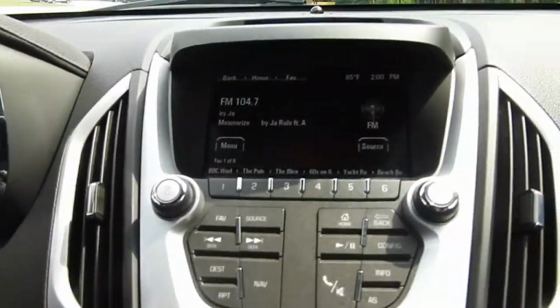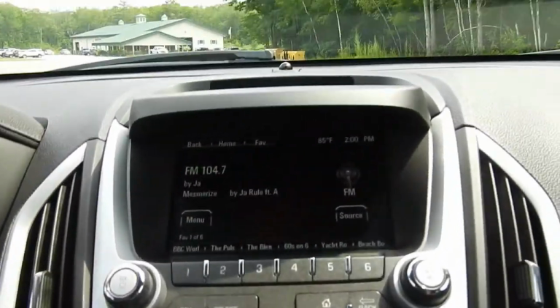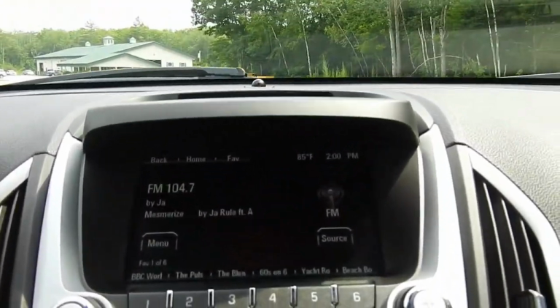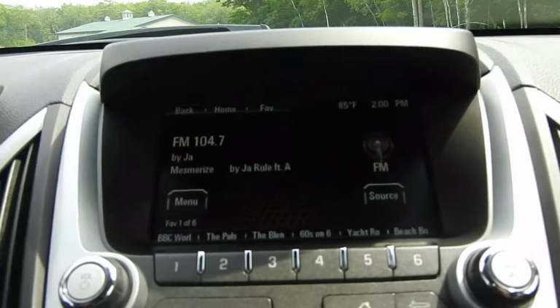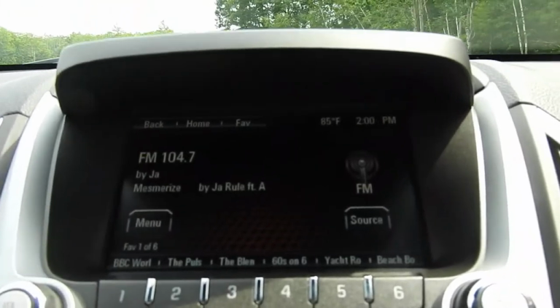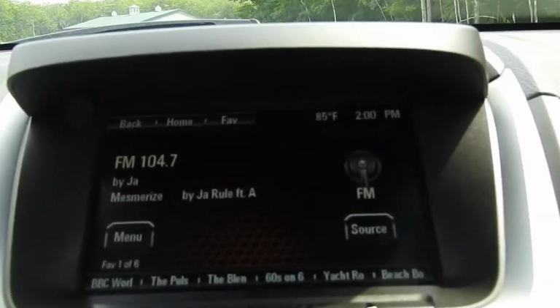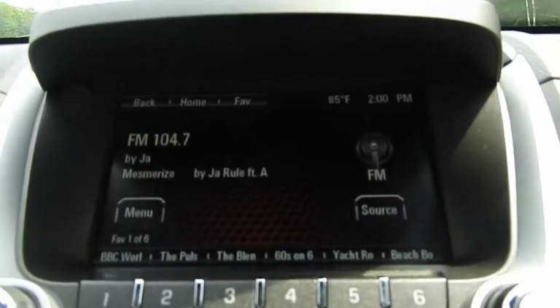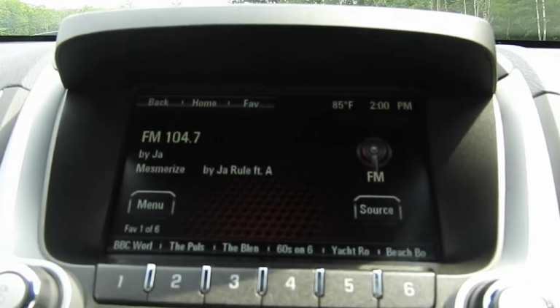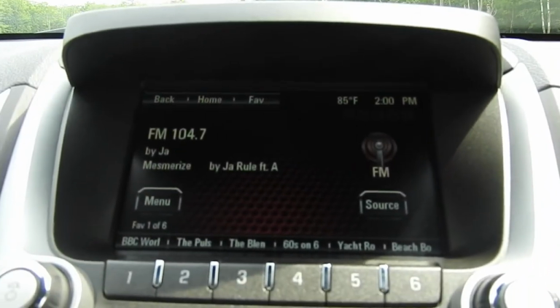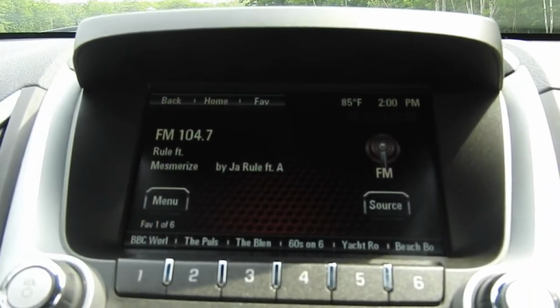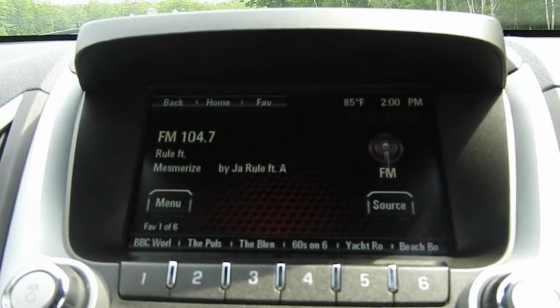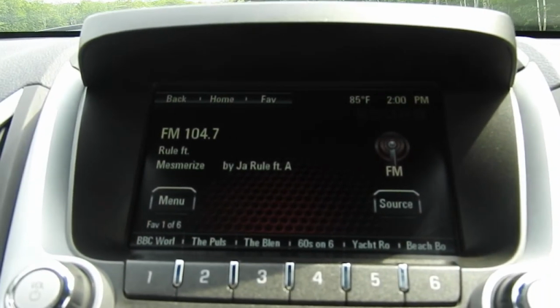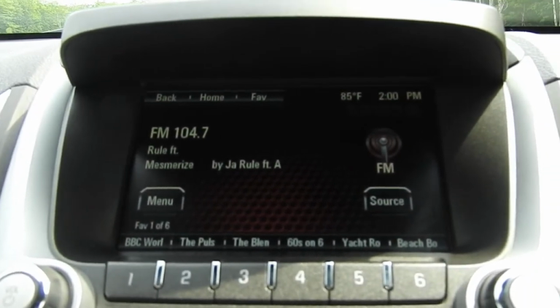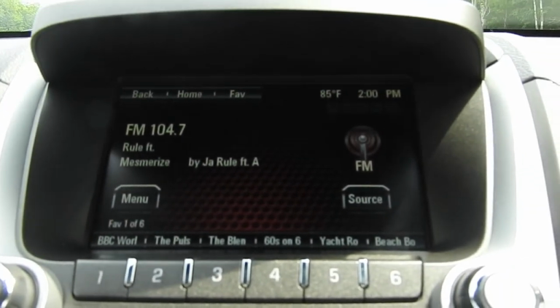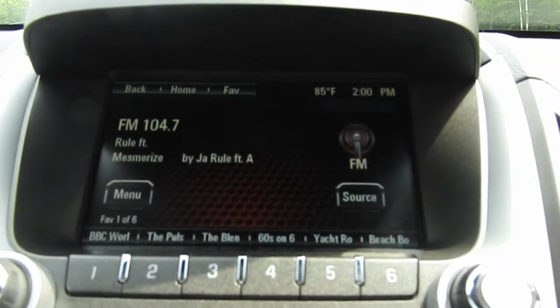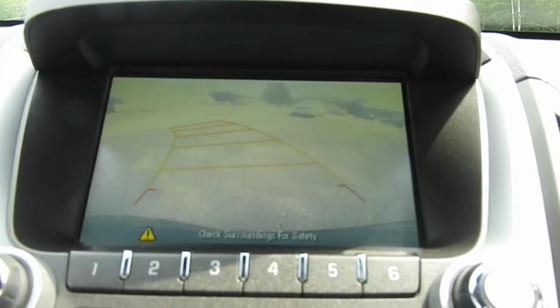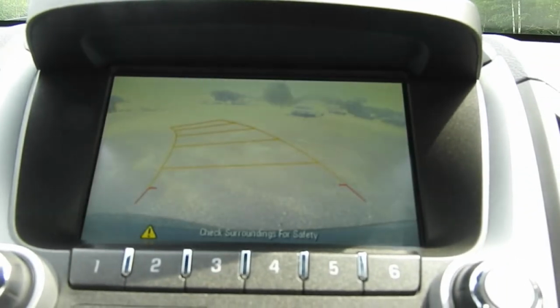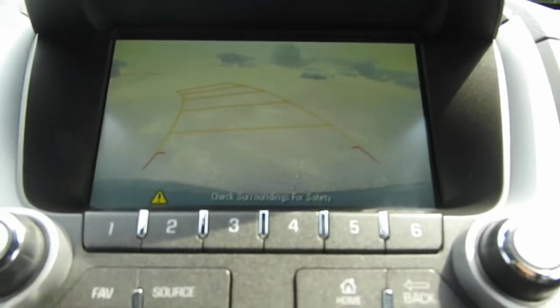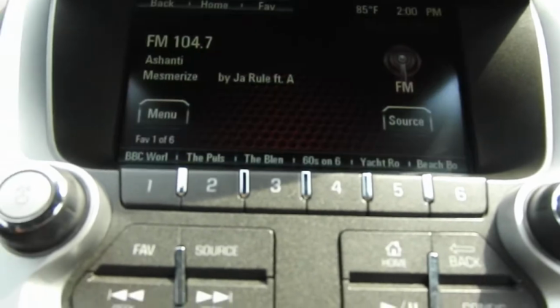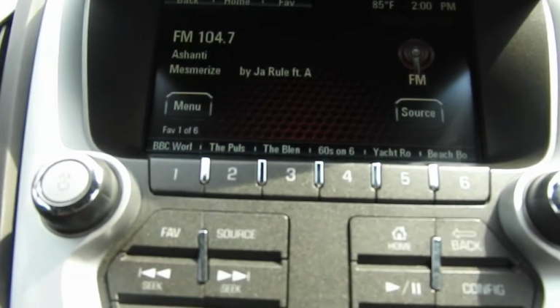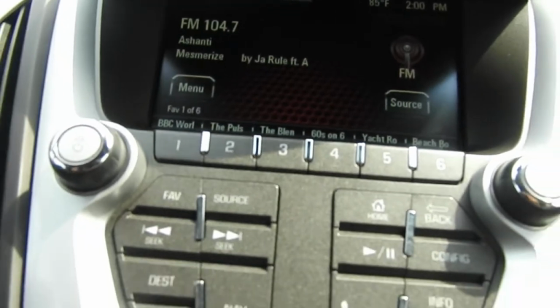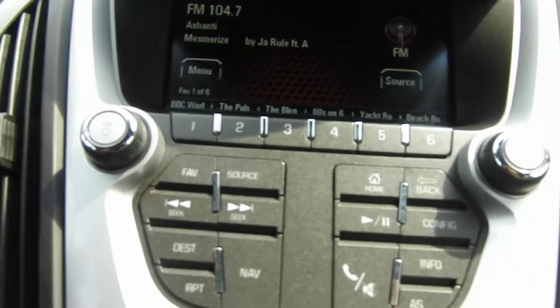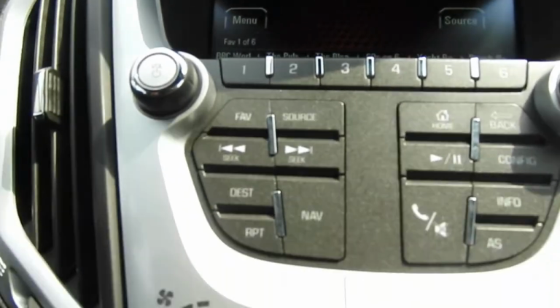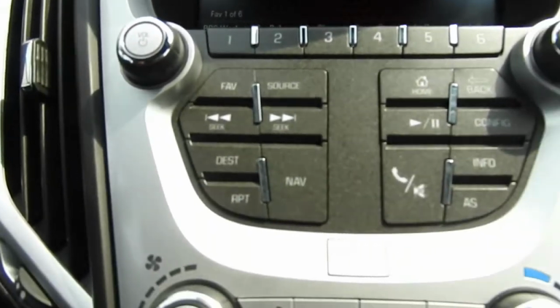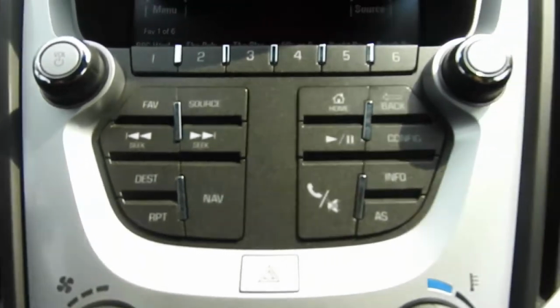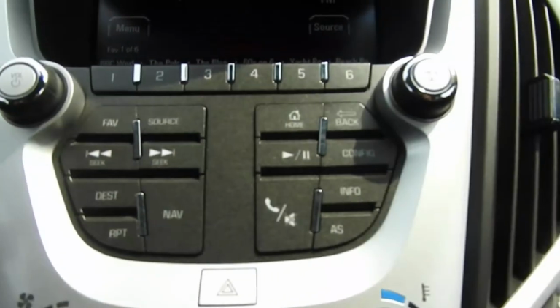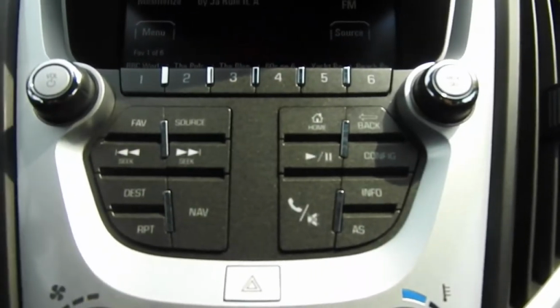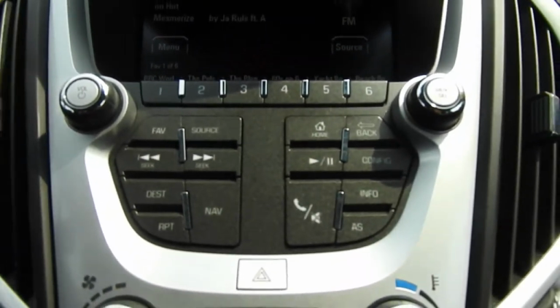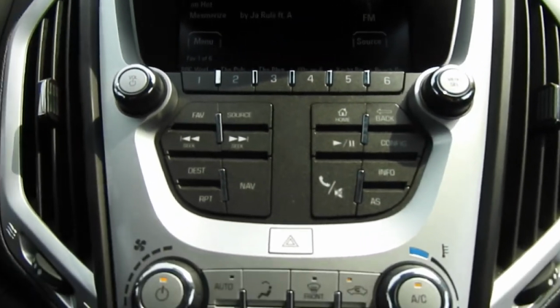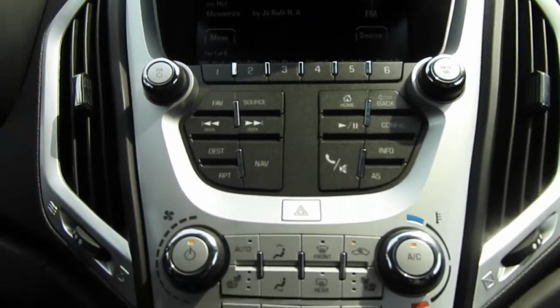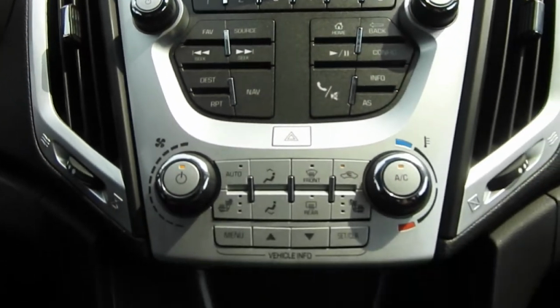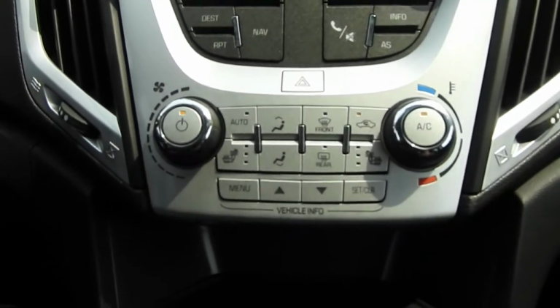You've got your infotainment system here — AM, FM, Bluetooth phone hookup, all that good stuff. Your backup camera is included. You've got some radio presets up there as well as physical buttons for your audio system to pair your phone and such.